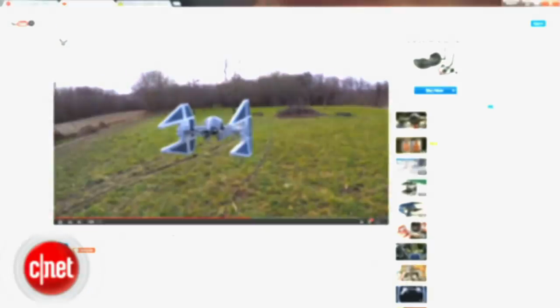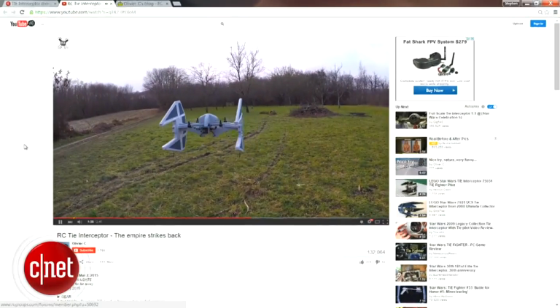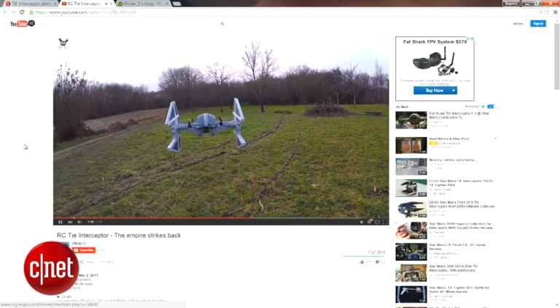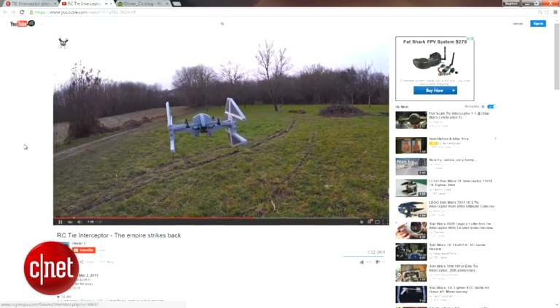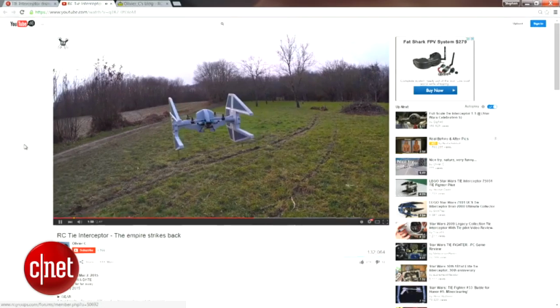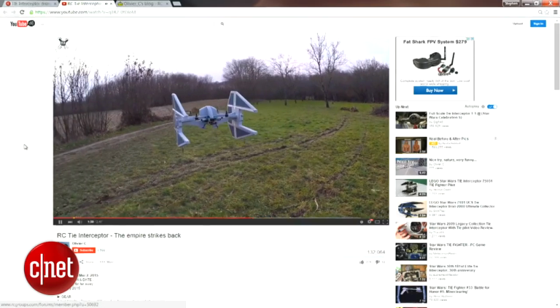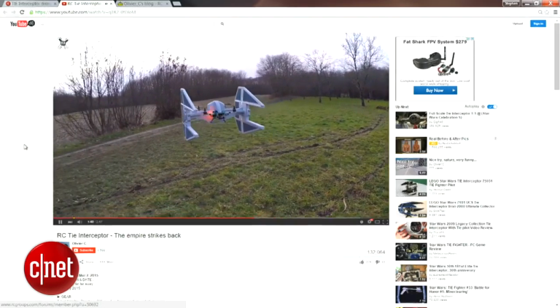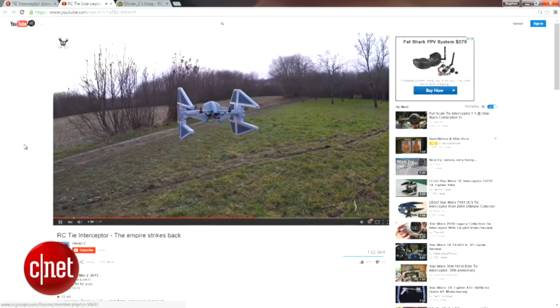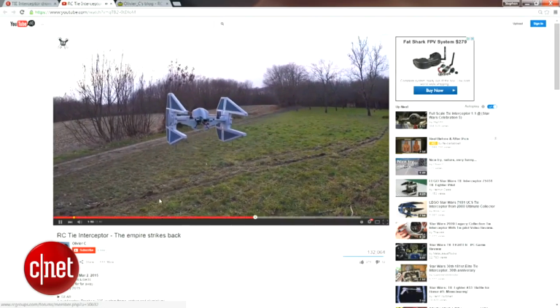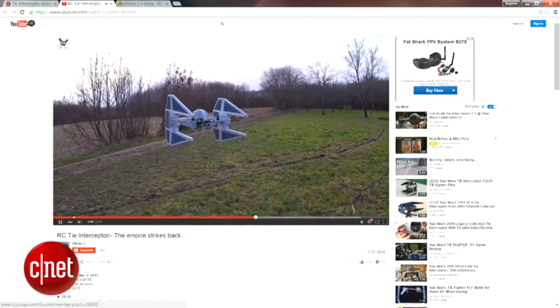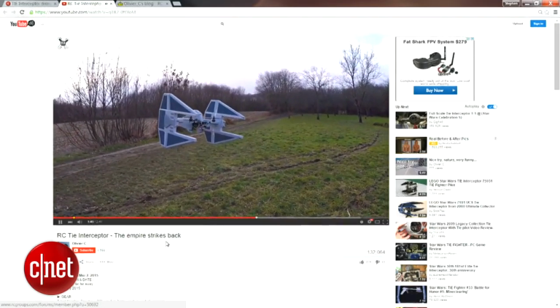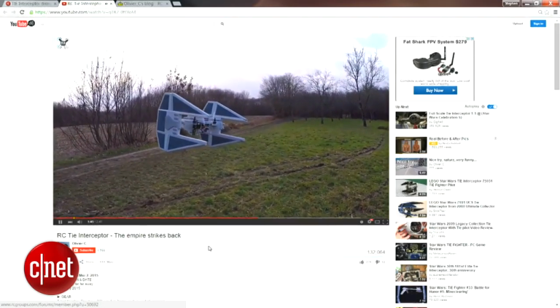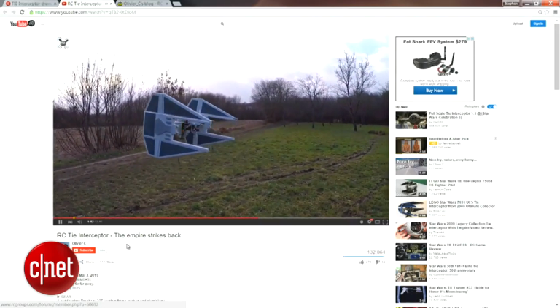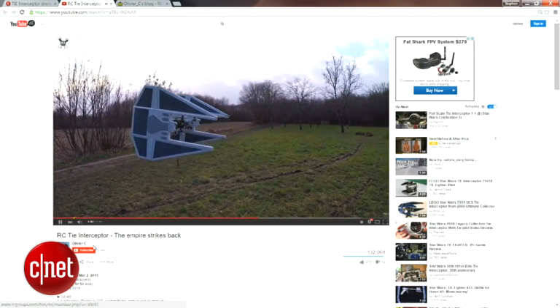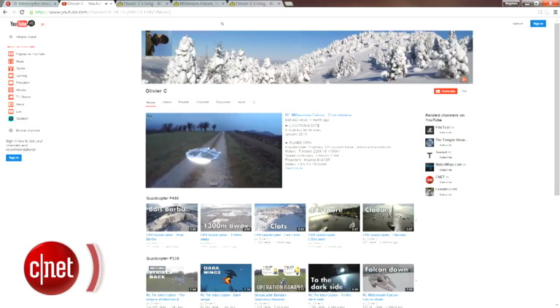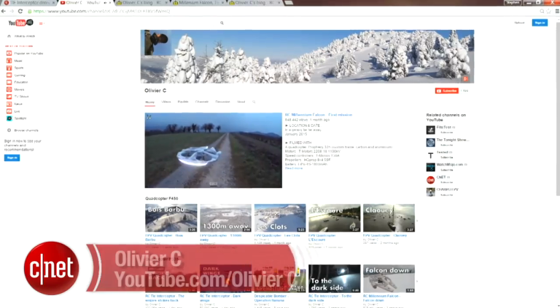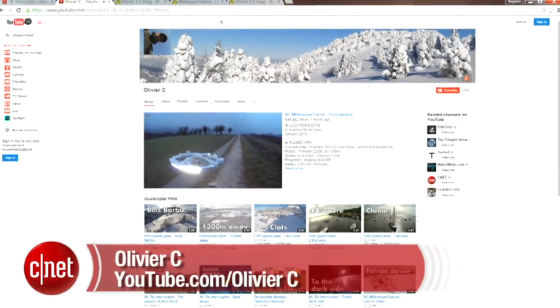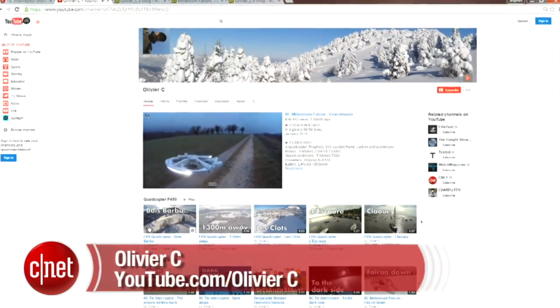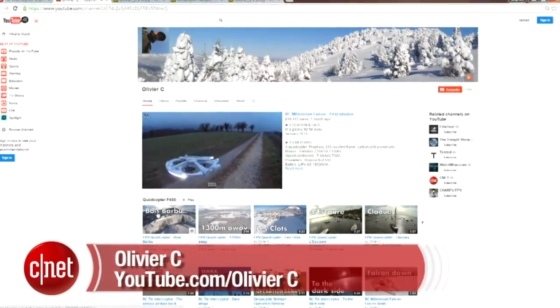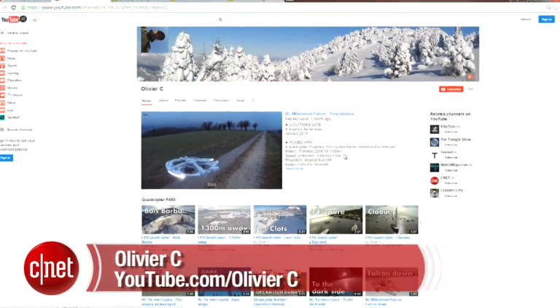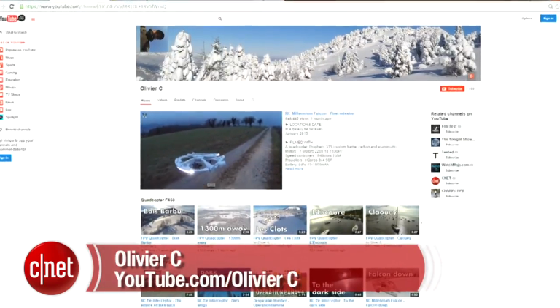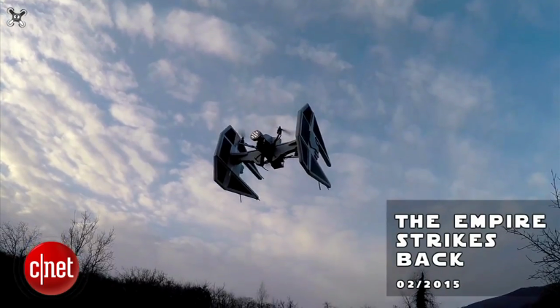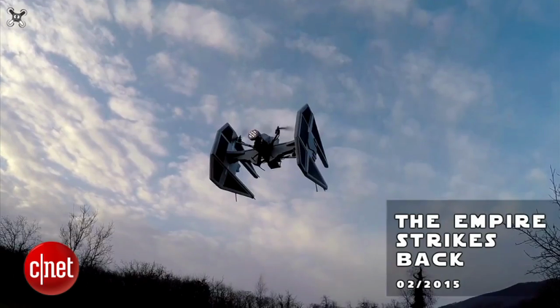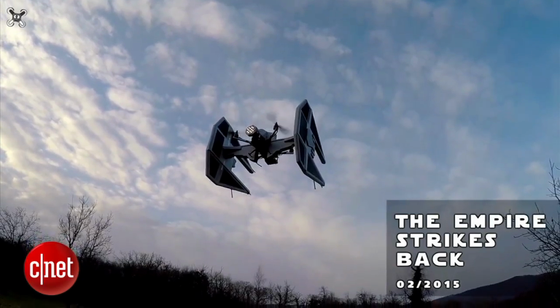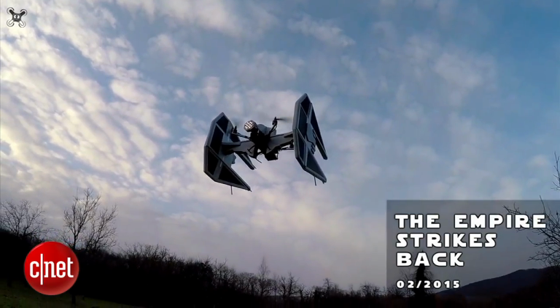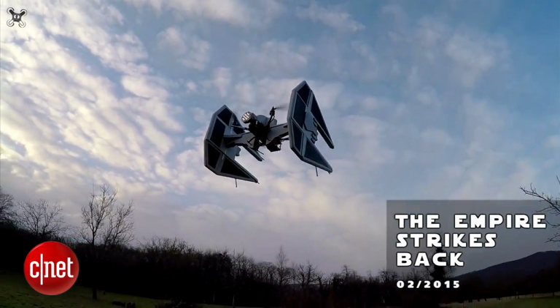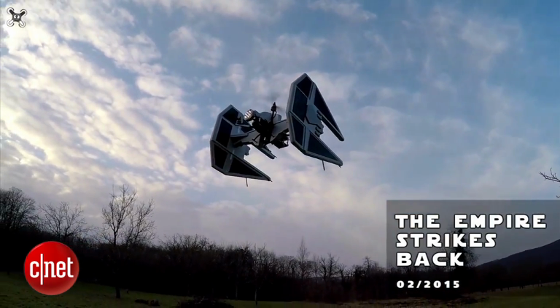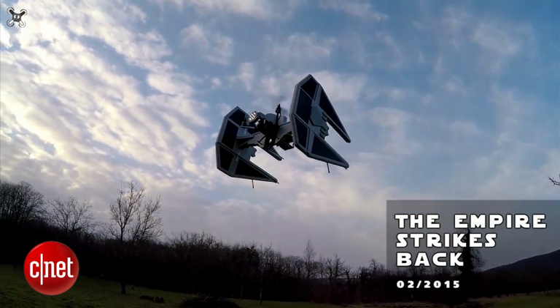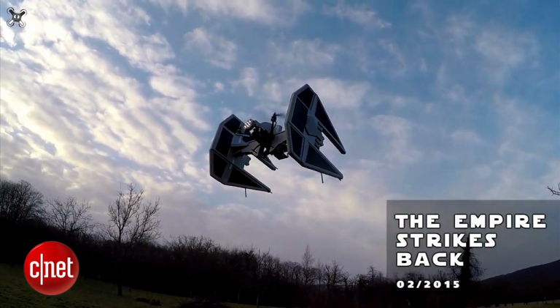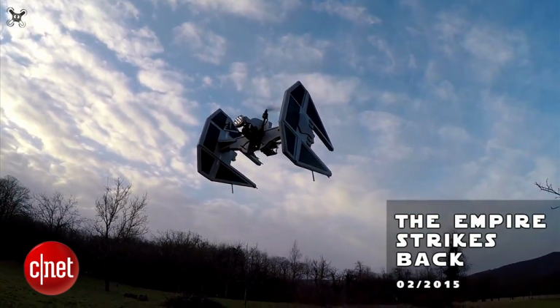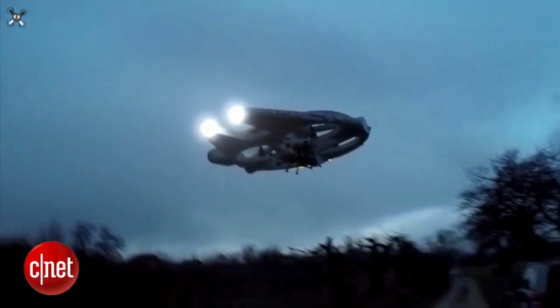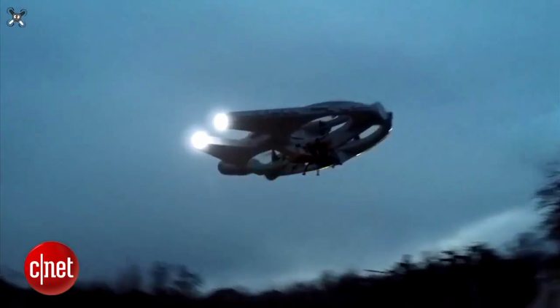Star Wars superfan and quadcopter enthusiast, only known by his YouTube username Olivier C, has been hard at work building quadcopter replicas of famous Star Wars spacecraft.